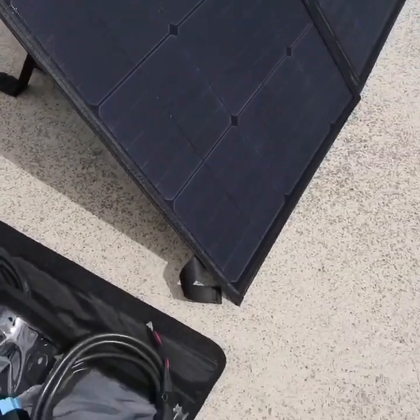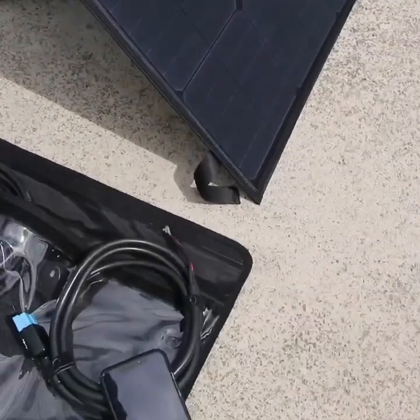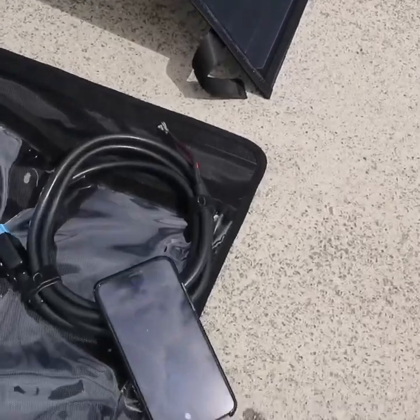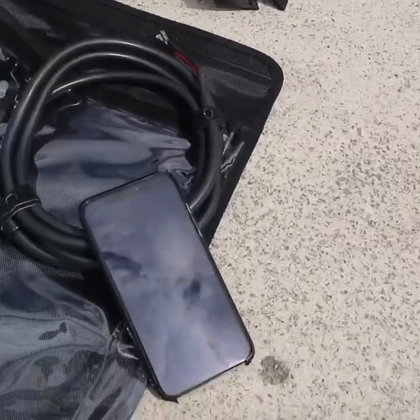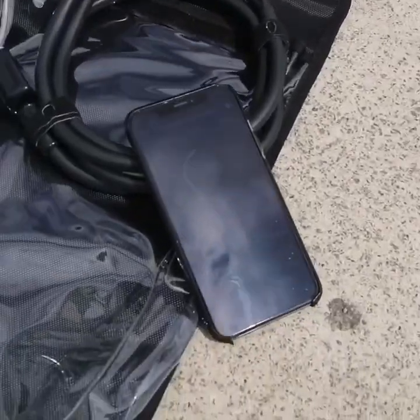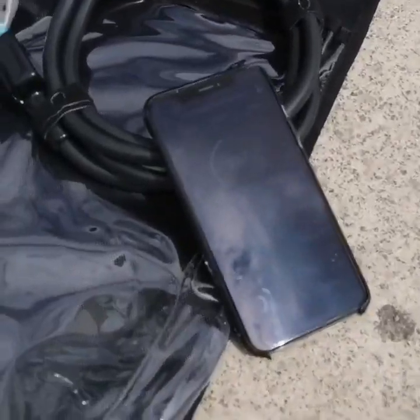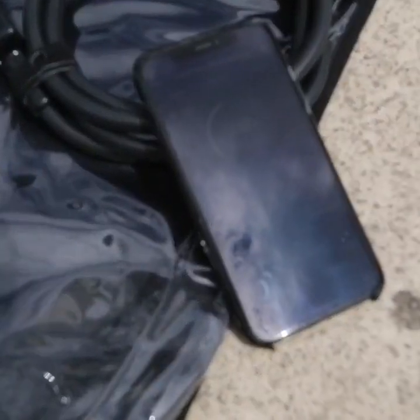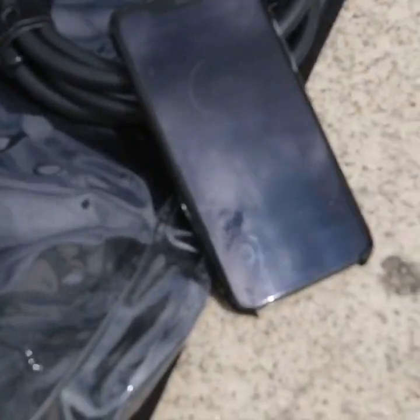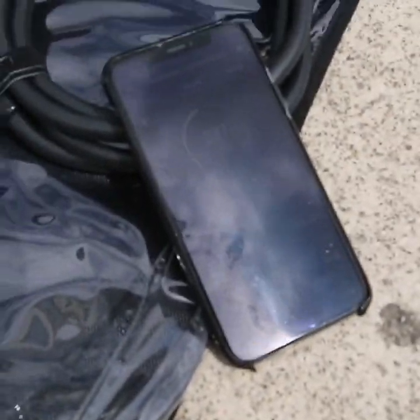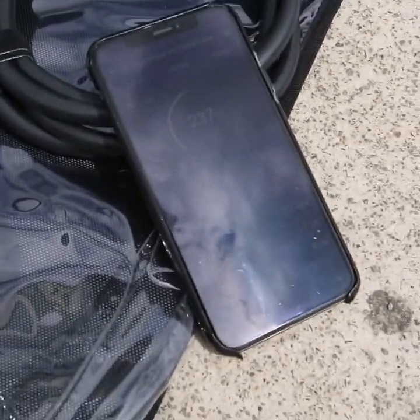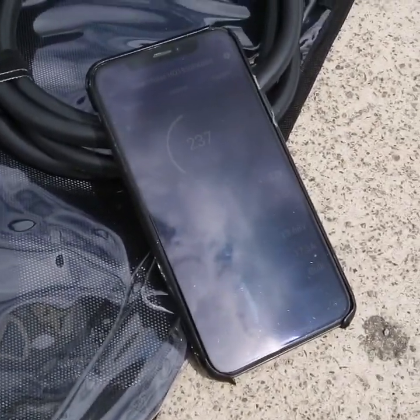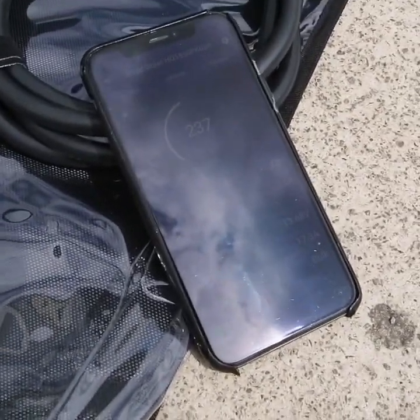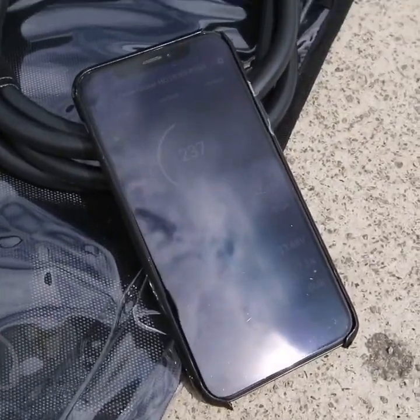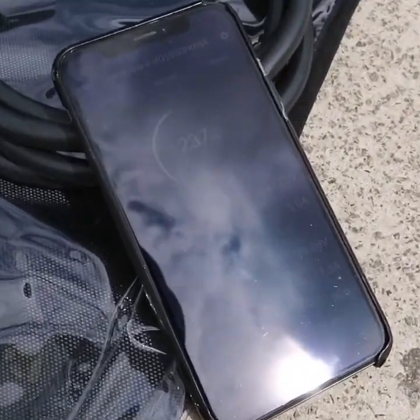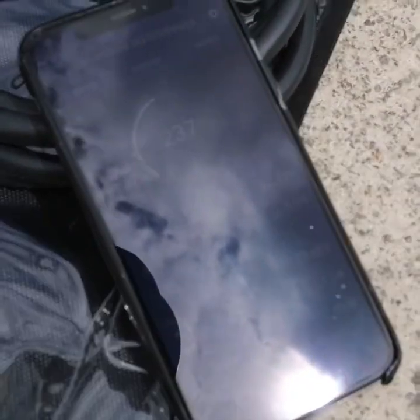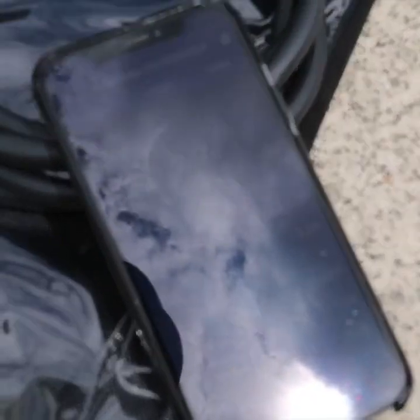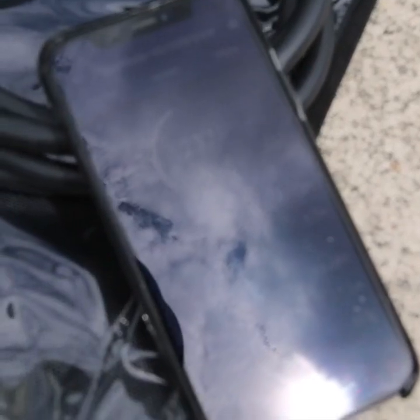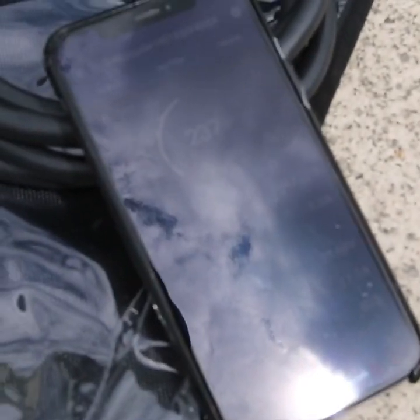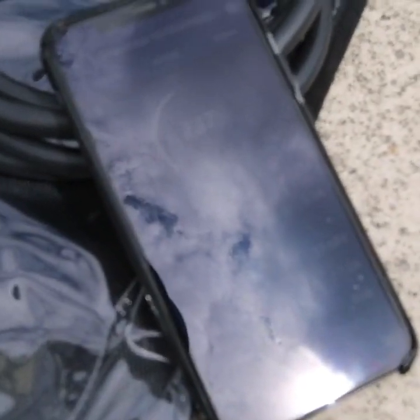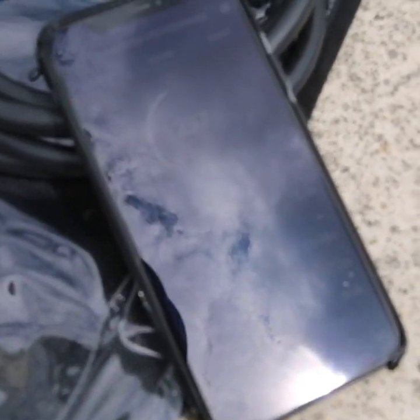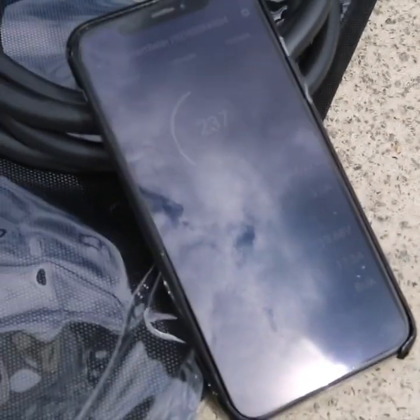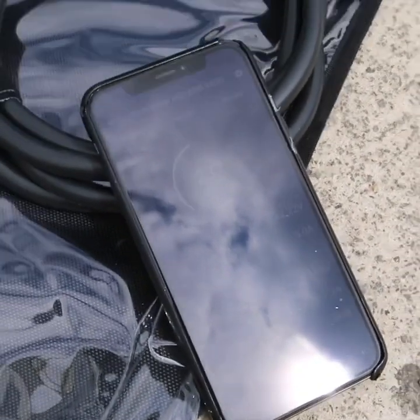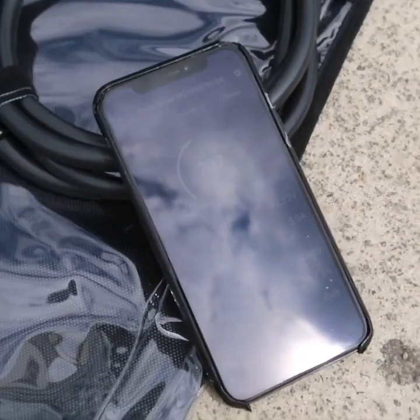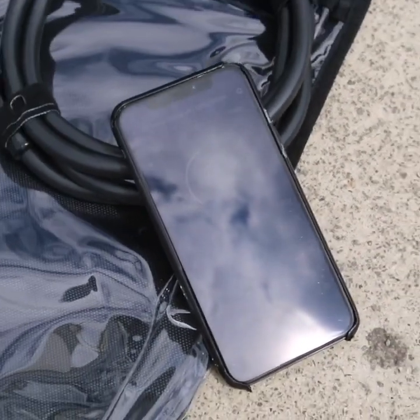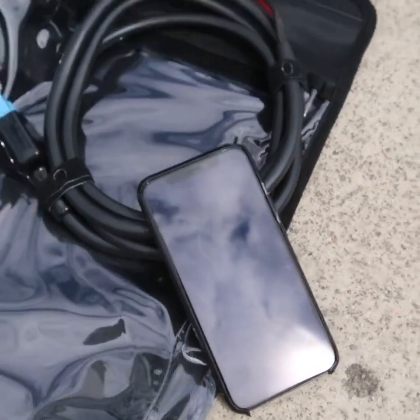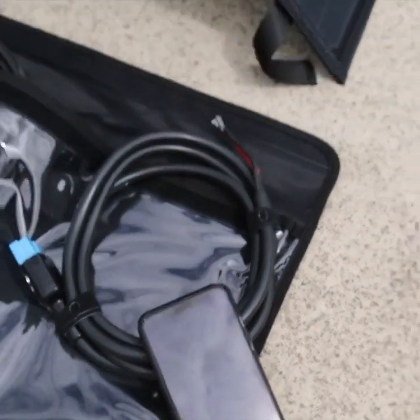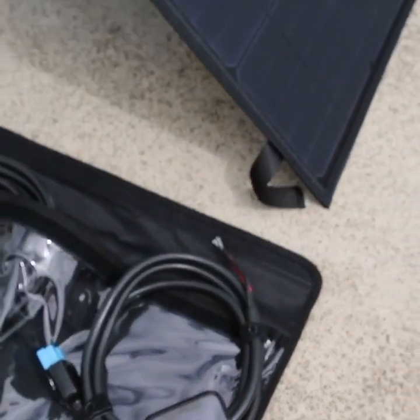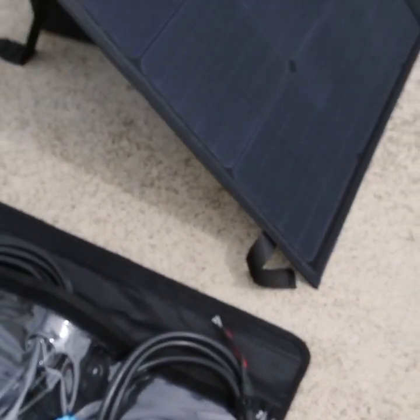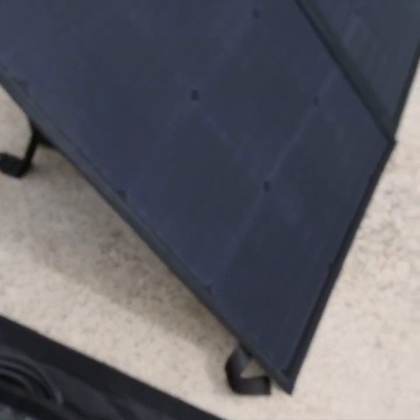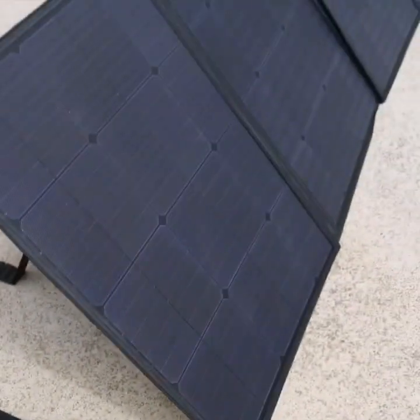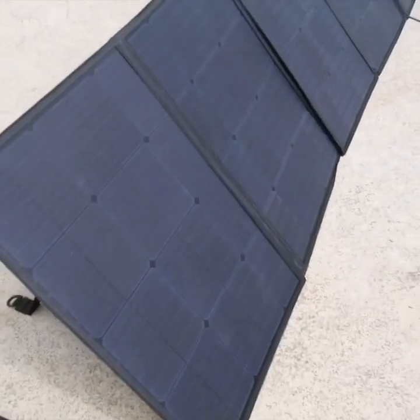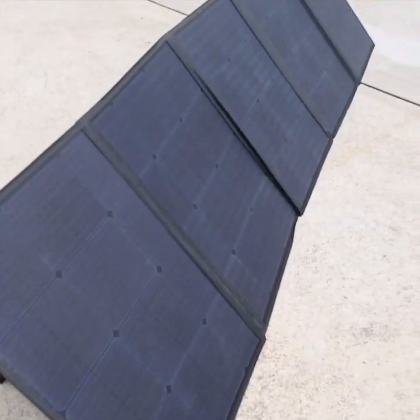We are pulling at the moment an incredible 237 watts off from the solar panel. I'll show you the detail of that later with the voltage.